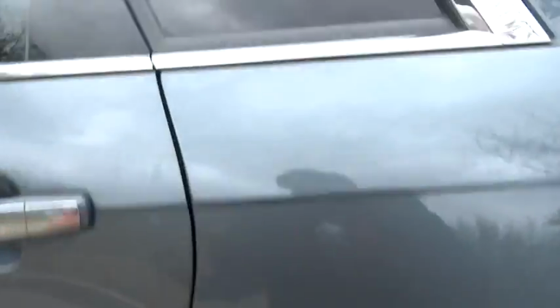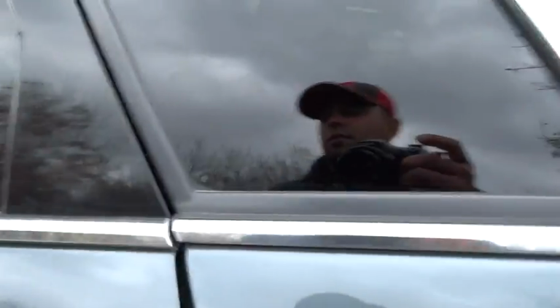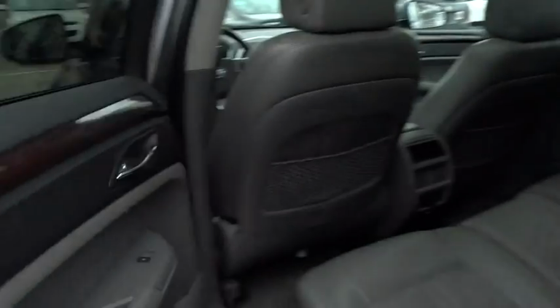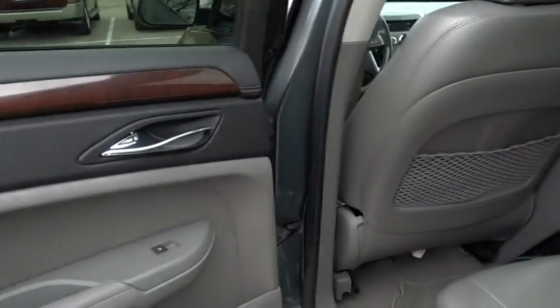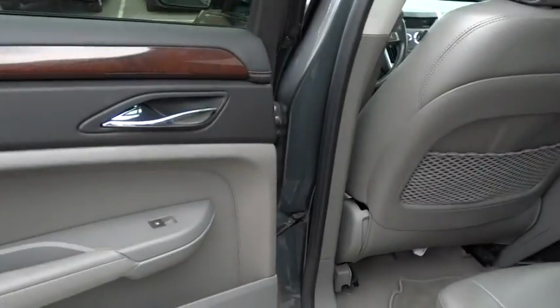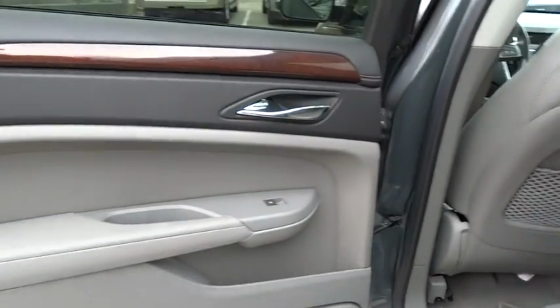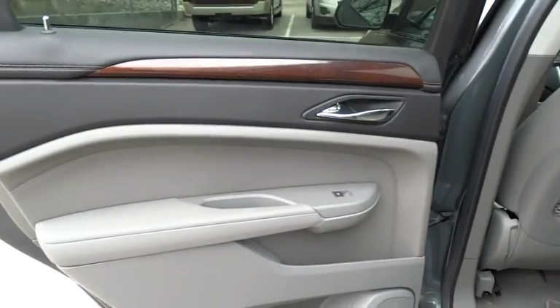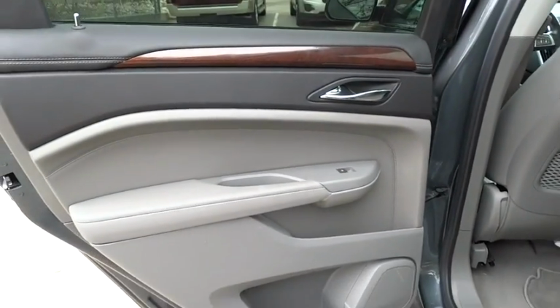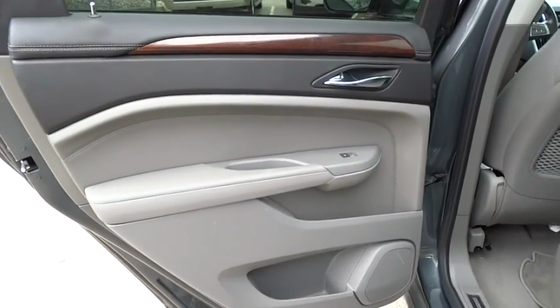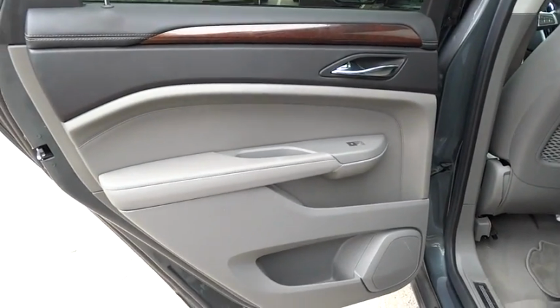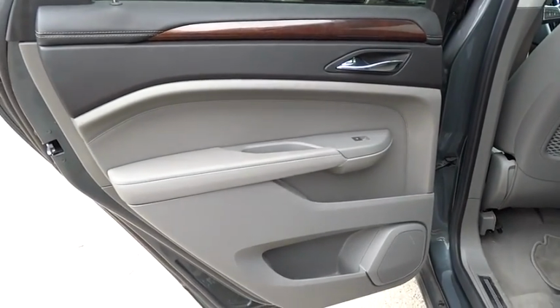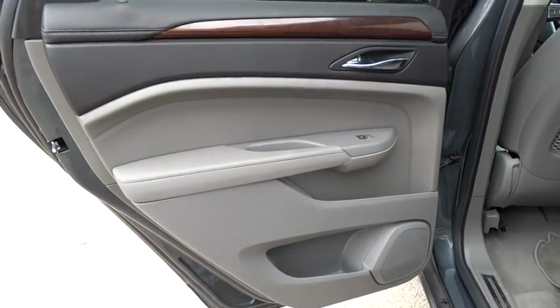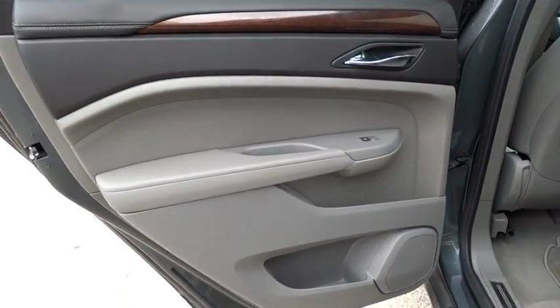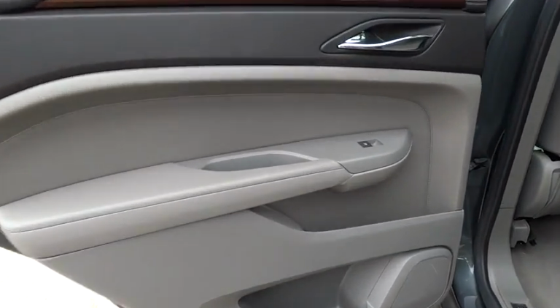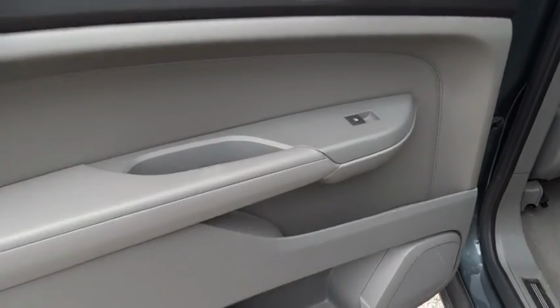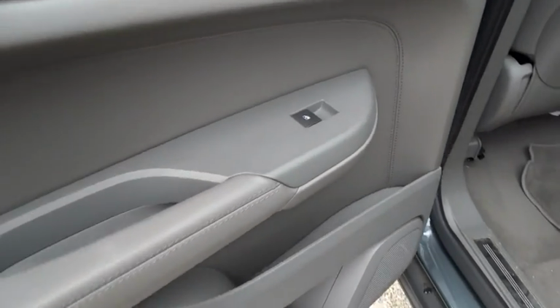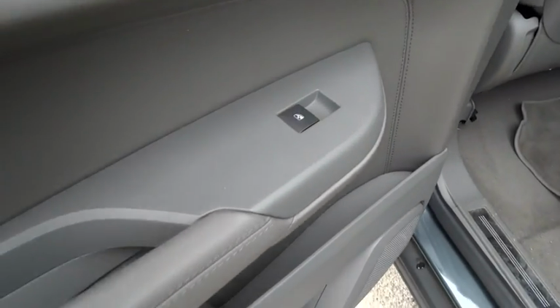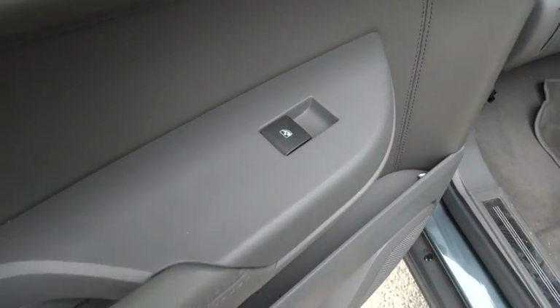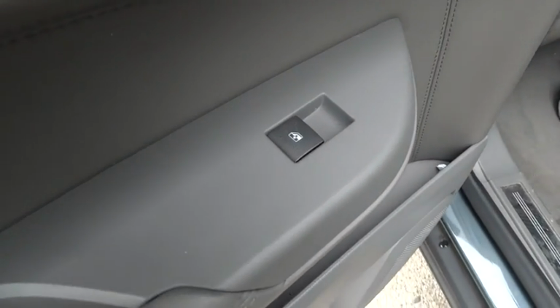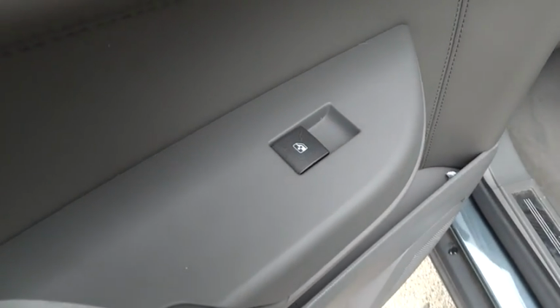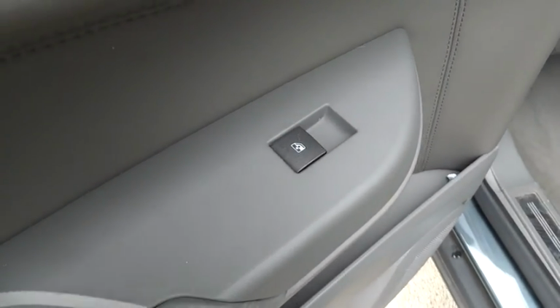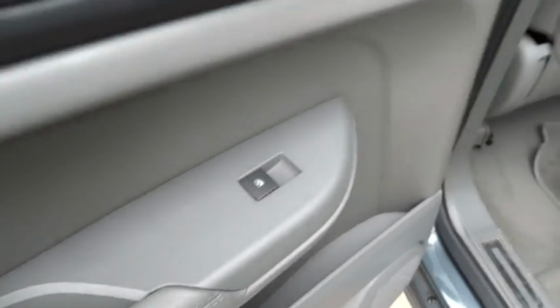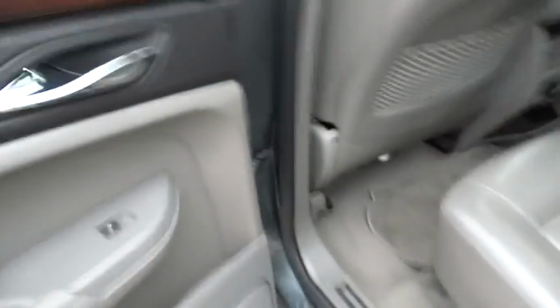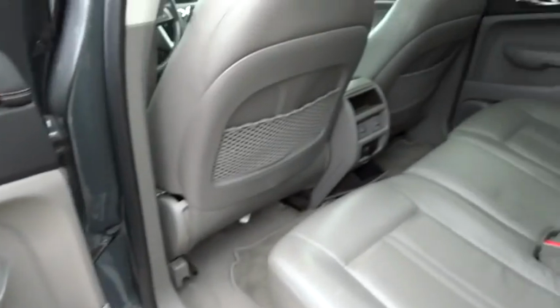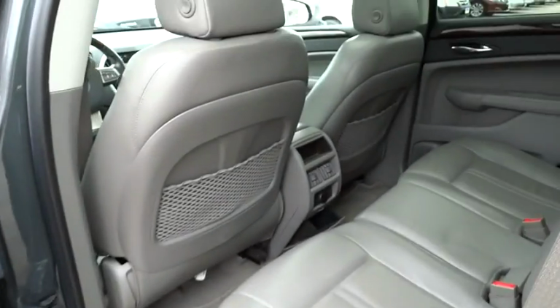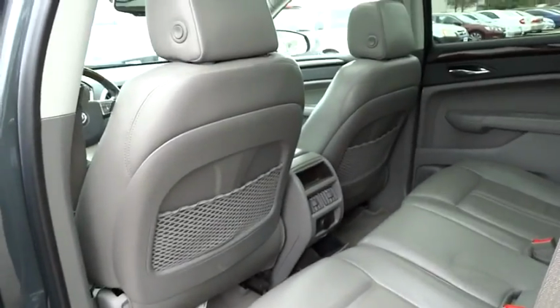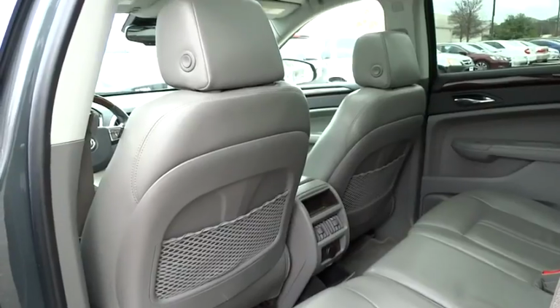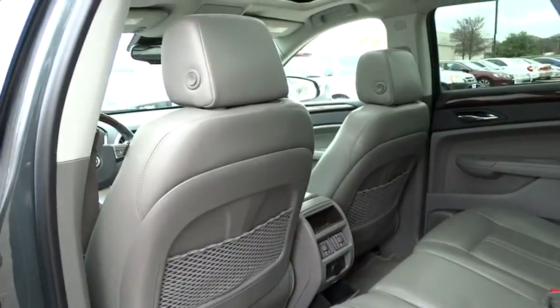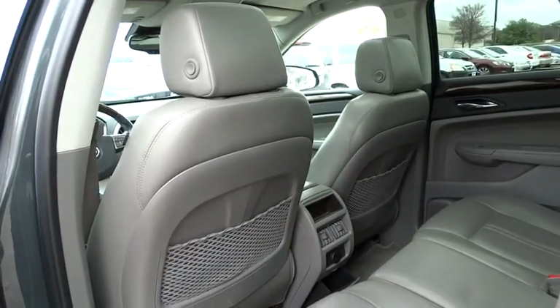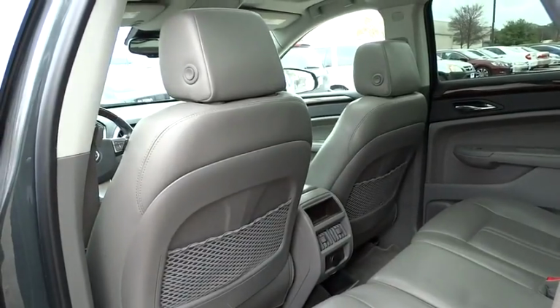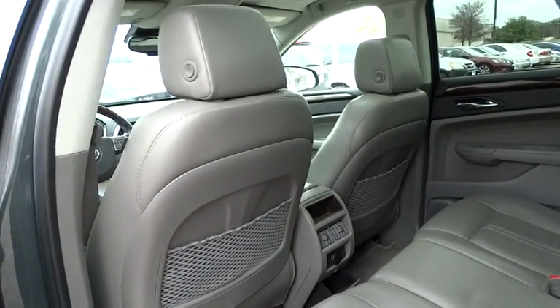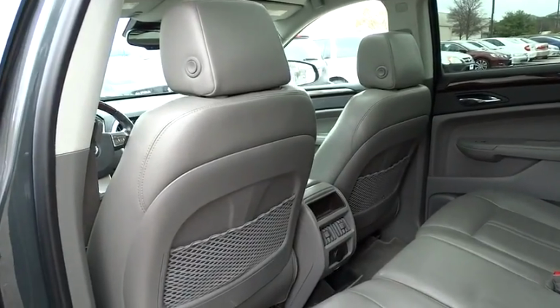PPO, keyless start, keyless entry, aluminum wheels, floor mats, cruise control, four-wheel disc brakes, rear defrost, universal garage door opener, premium sound system, climate control.